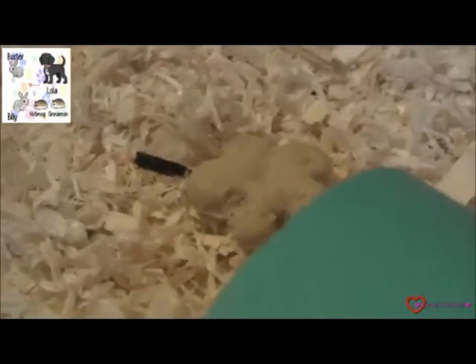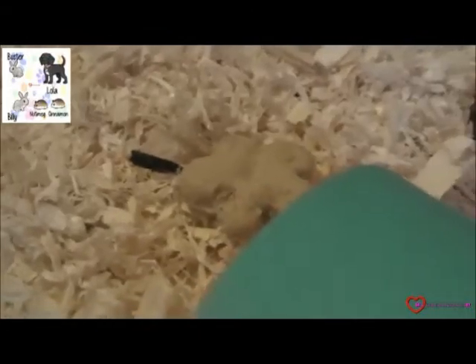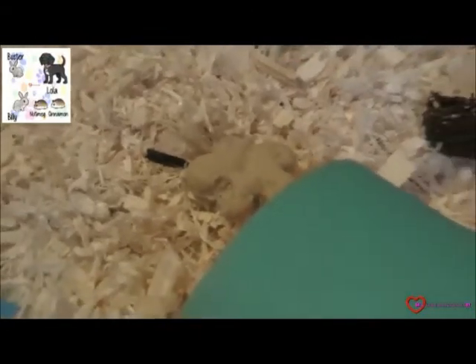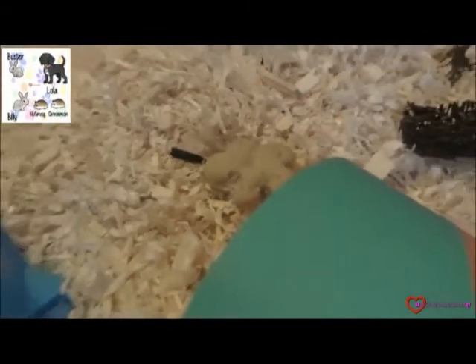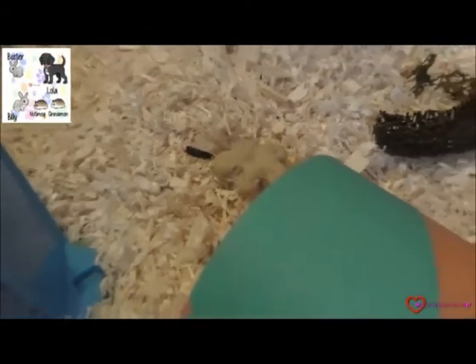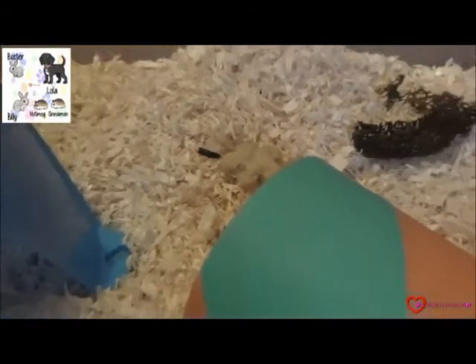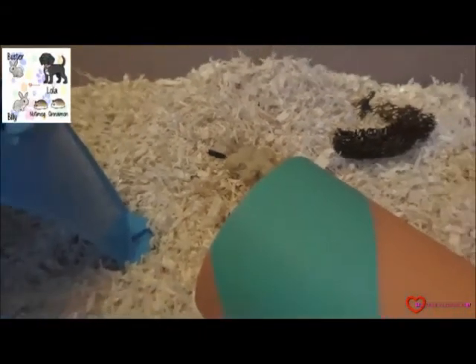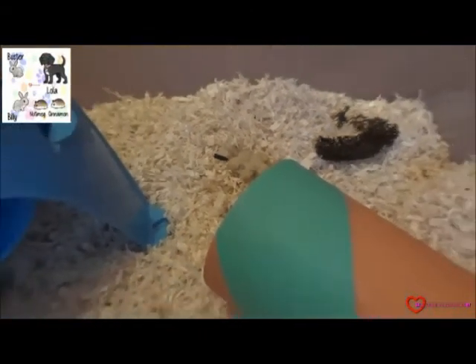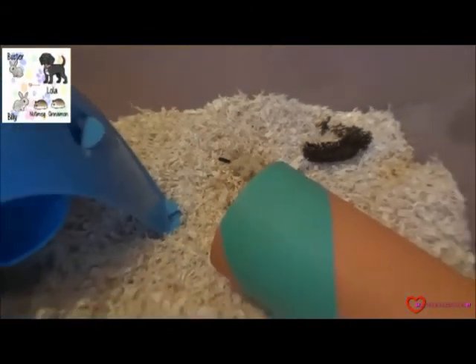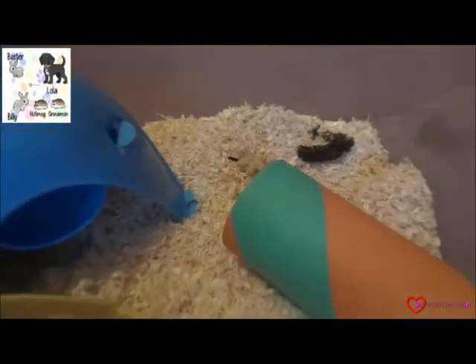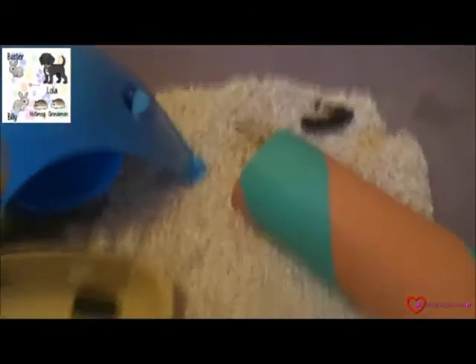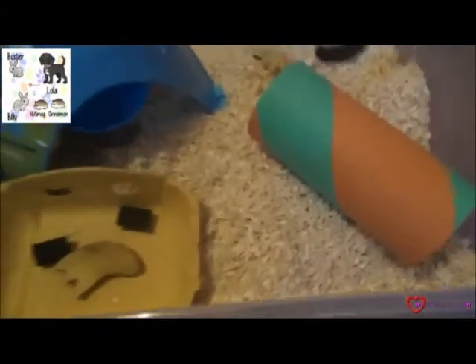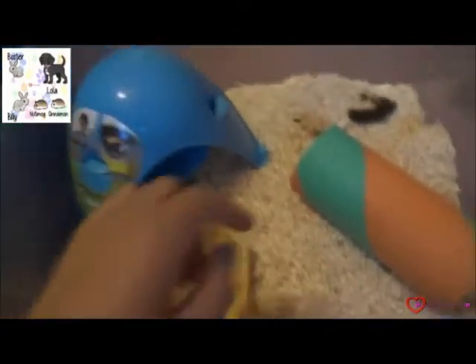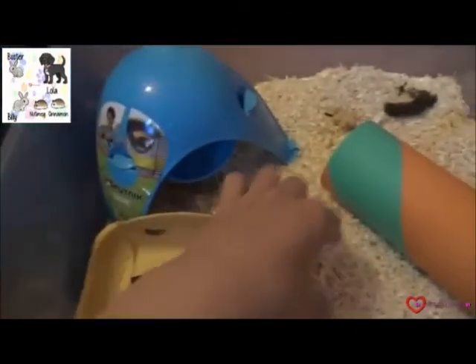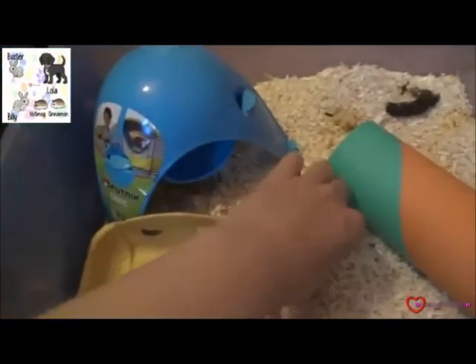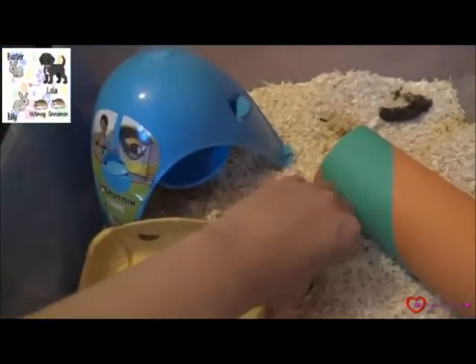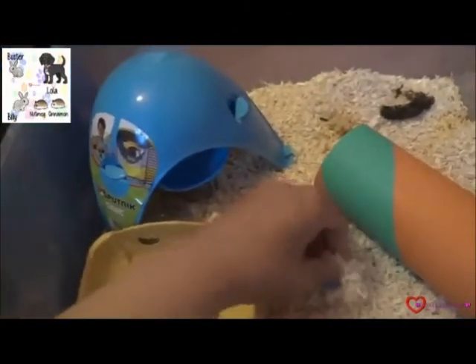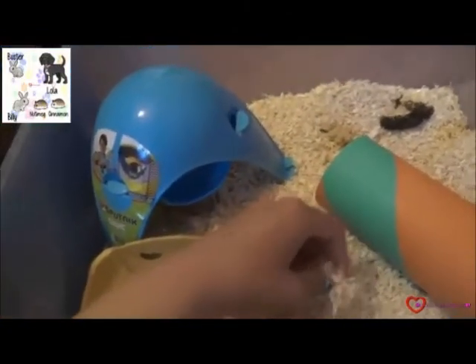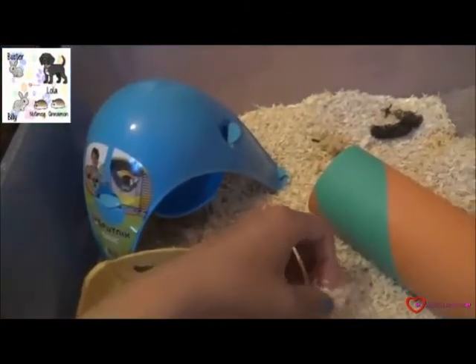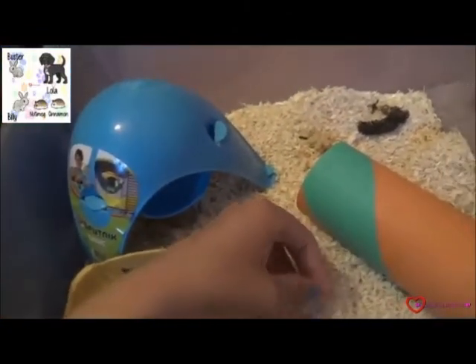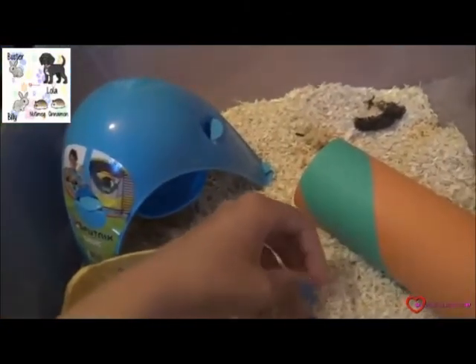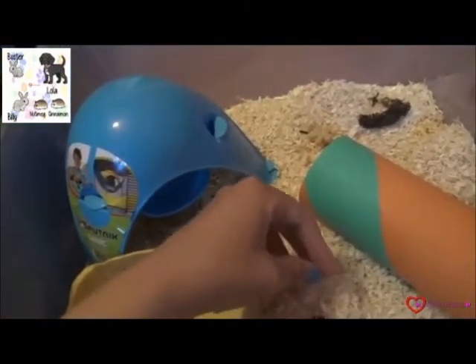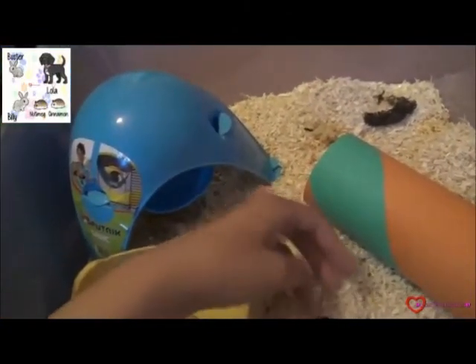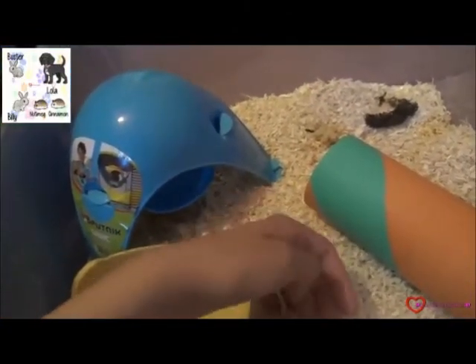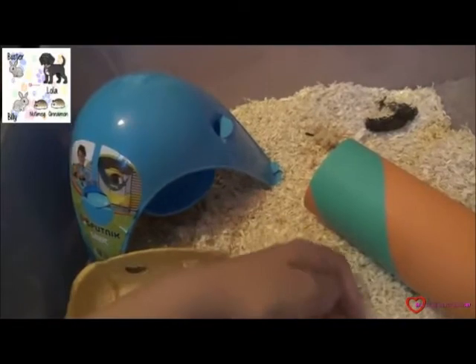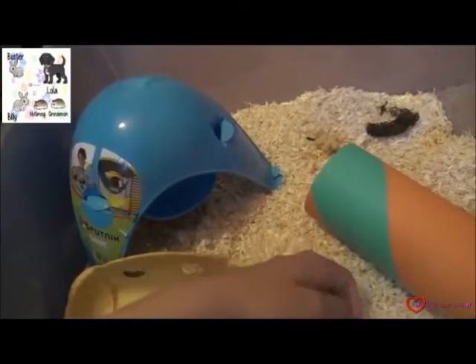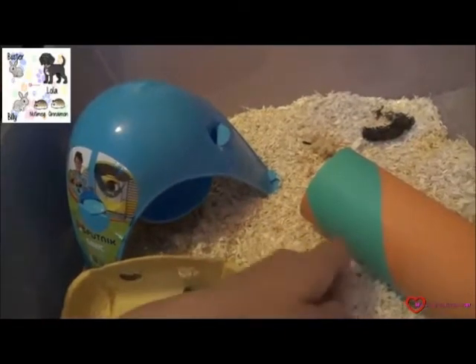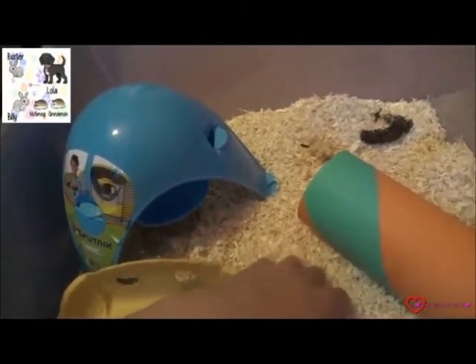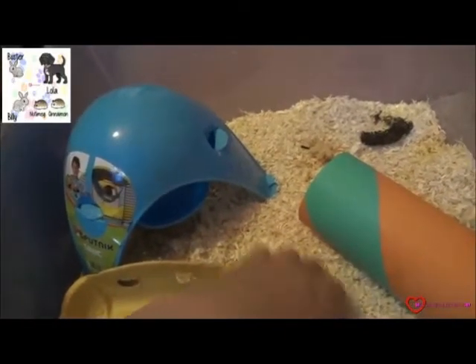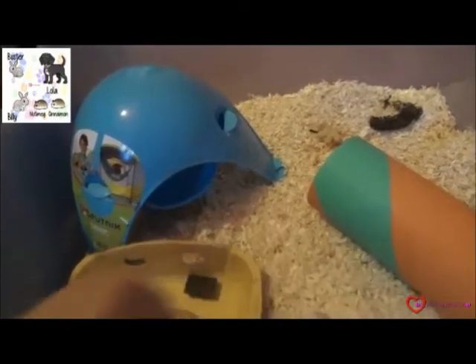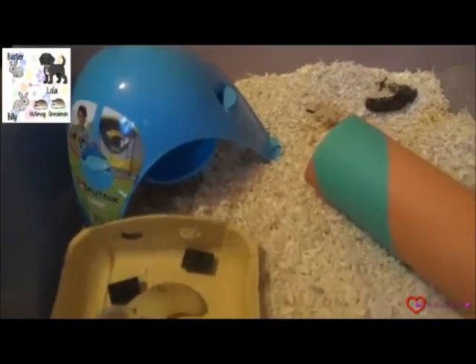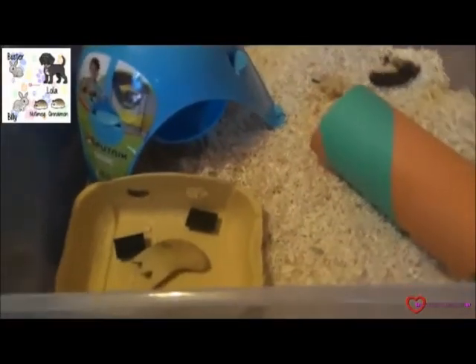So the substrate I did fill the playbox with was sawdust. It's nice and soft for their feet. And now let's put them in to explore.